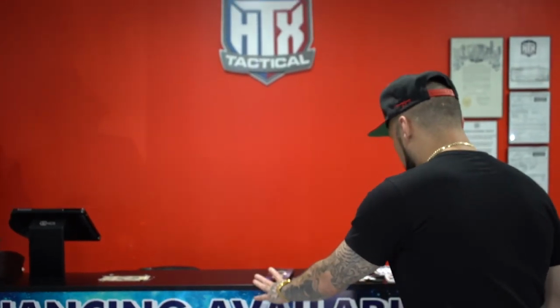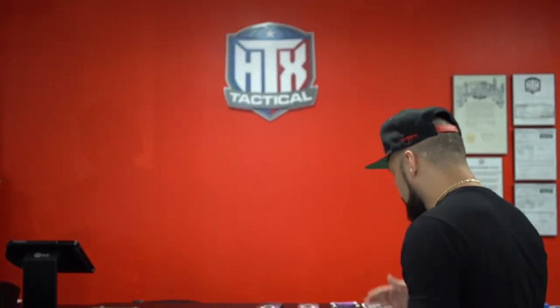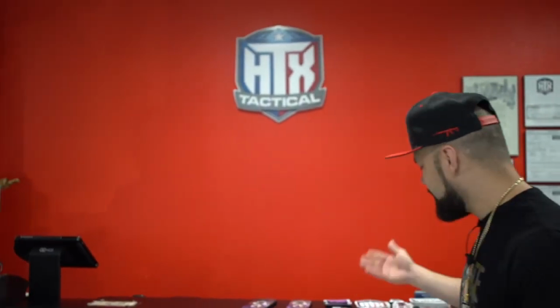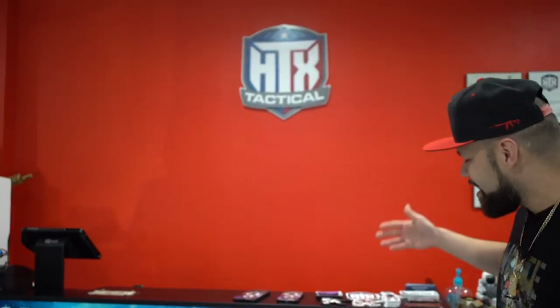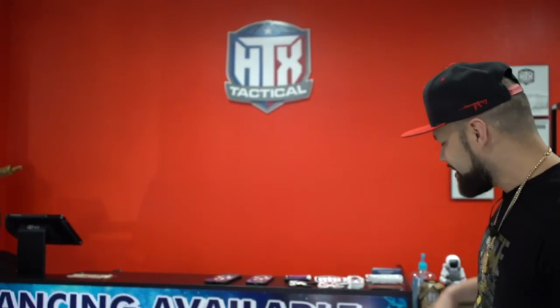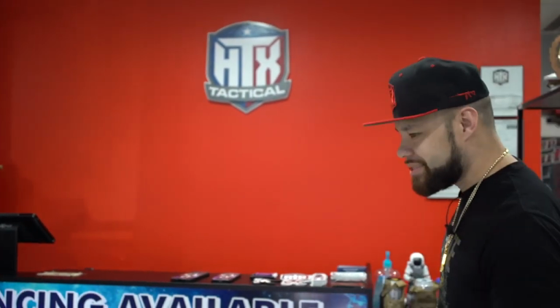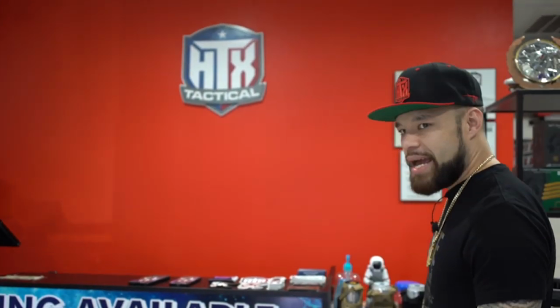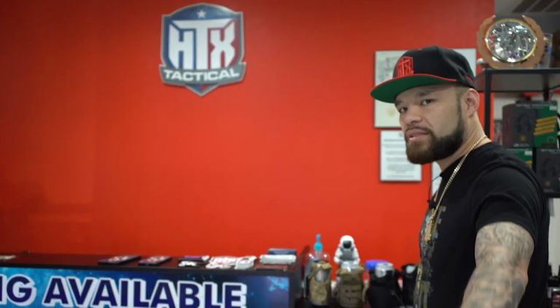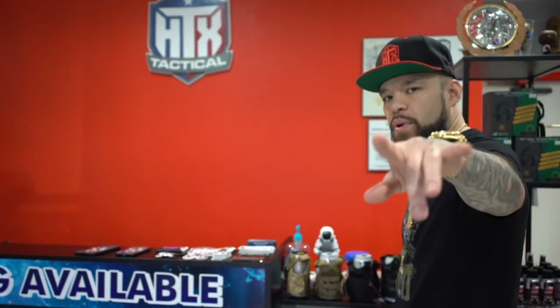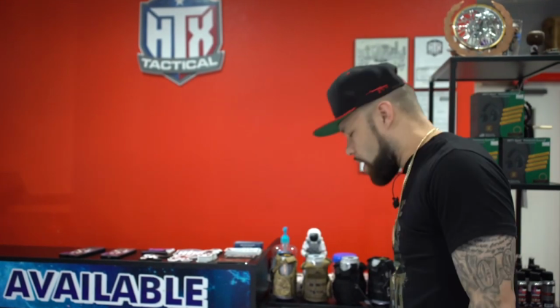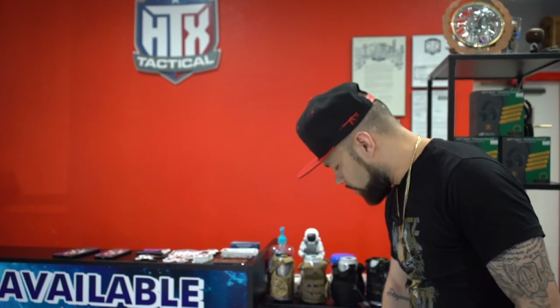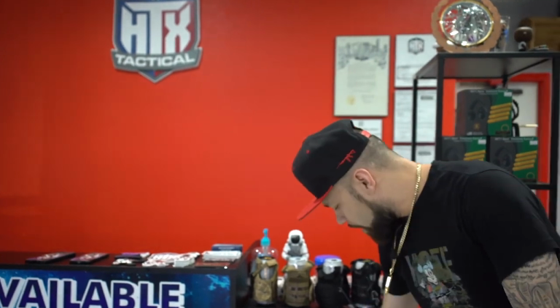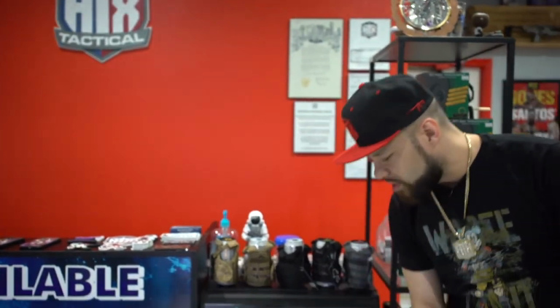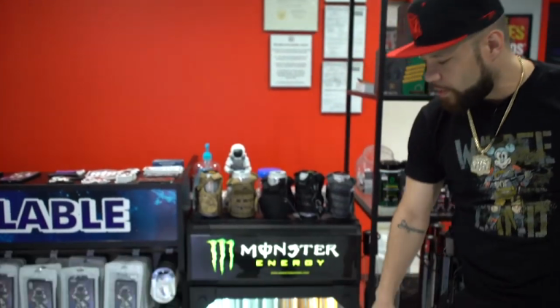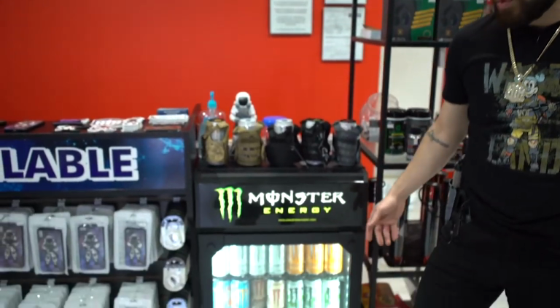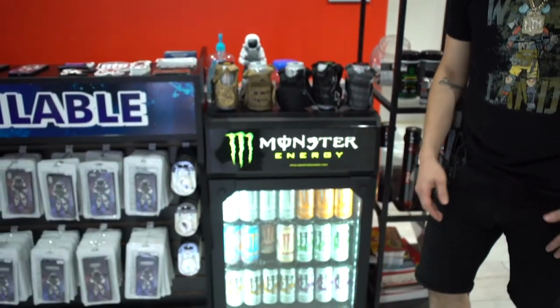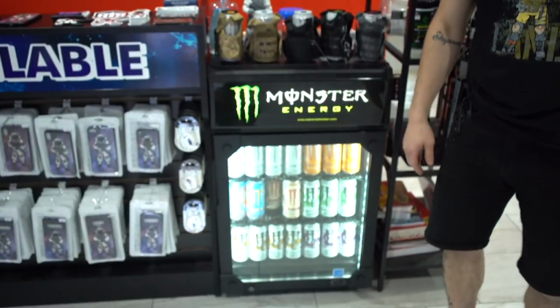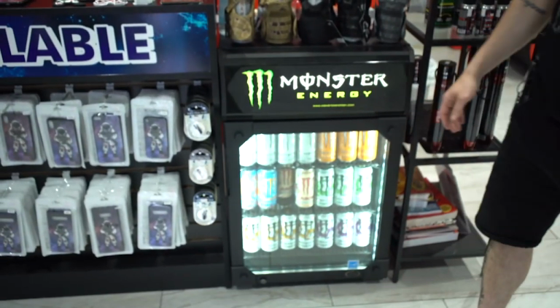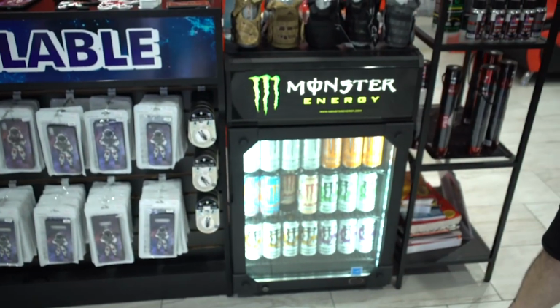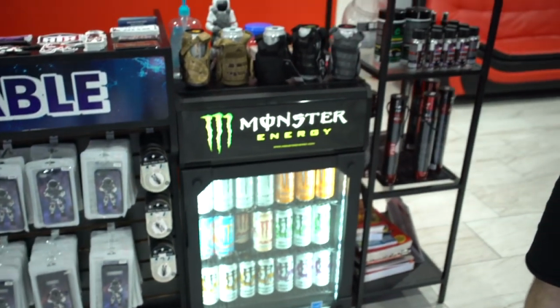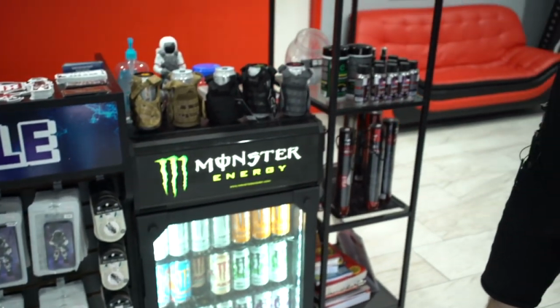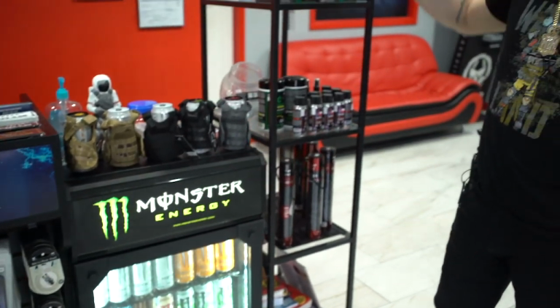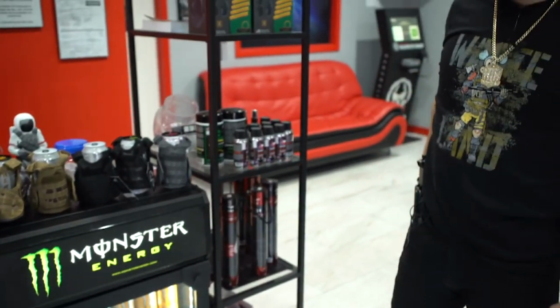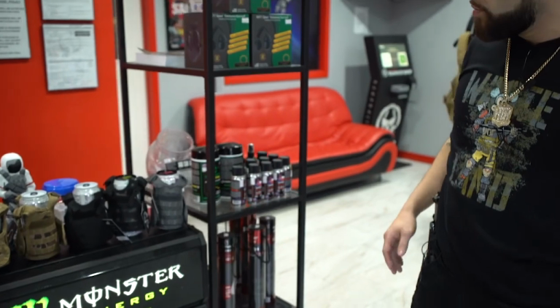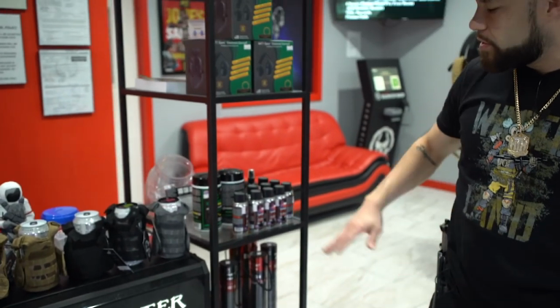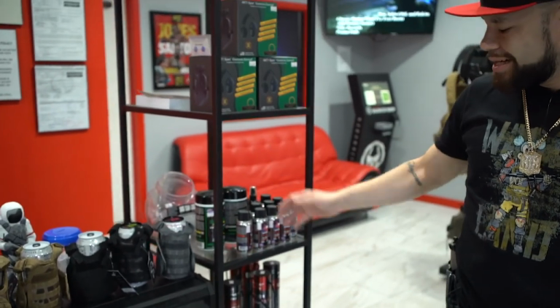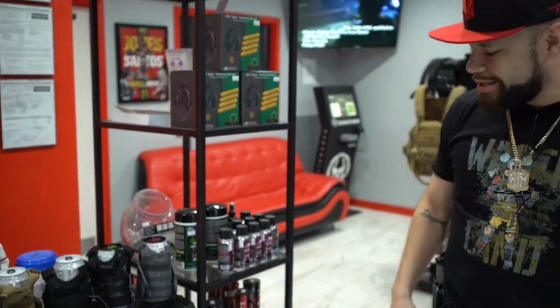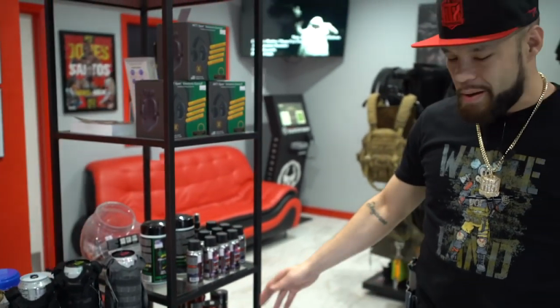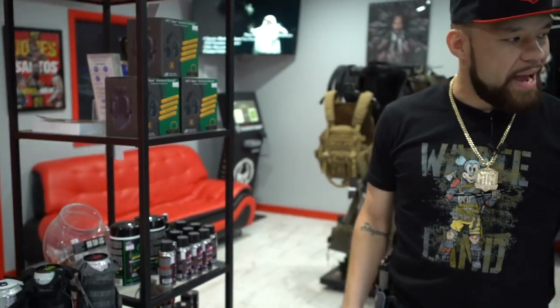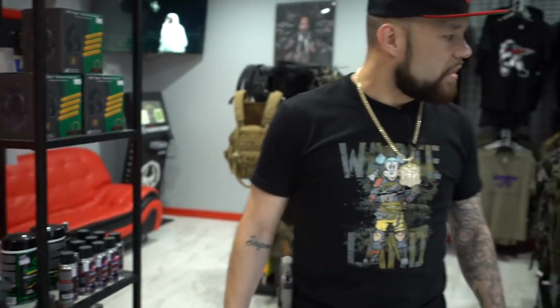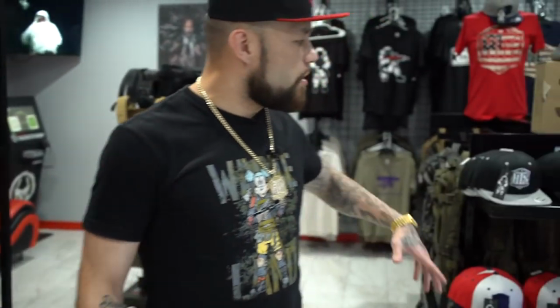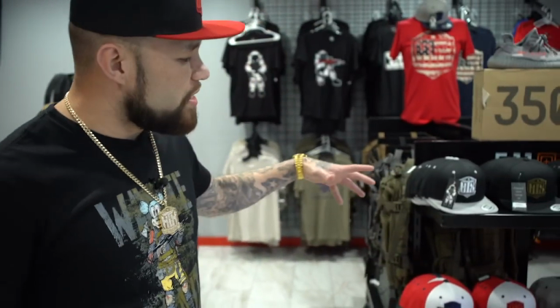You can get decals and stickers, and shout out to all my people at Monster — got a bunch of different flavors. We also carry electronic earmuffs, gun cleaner mats, and more.